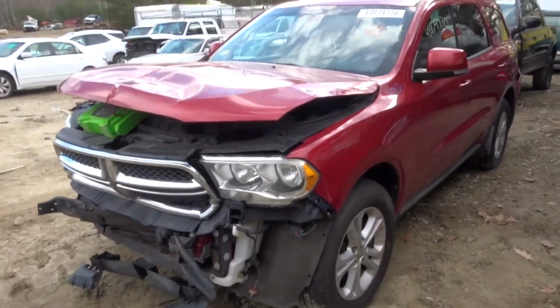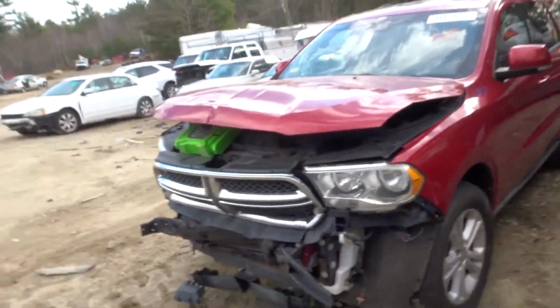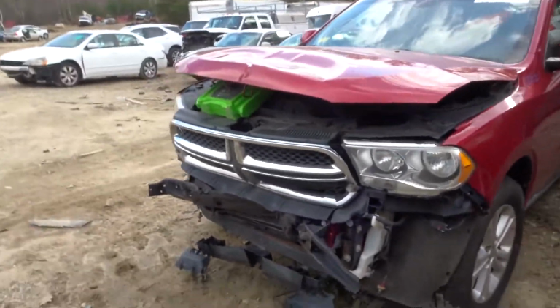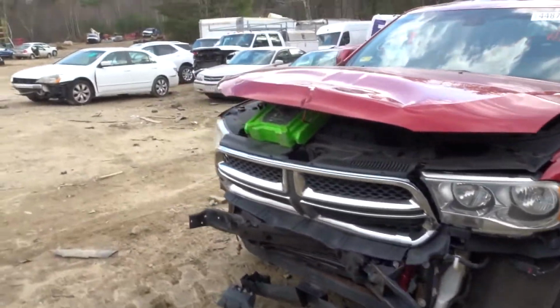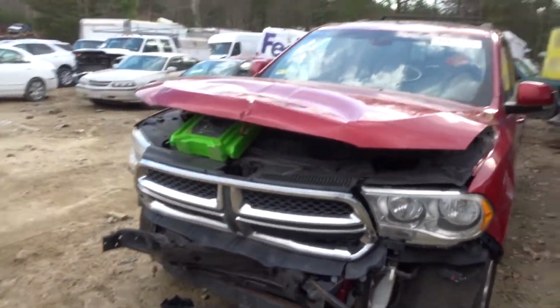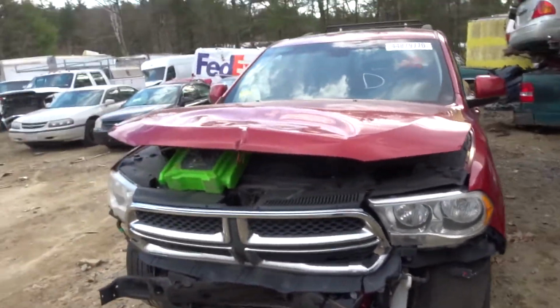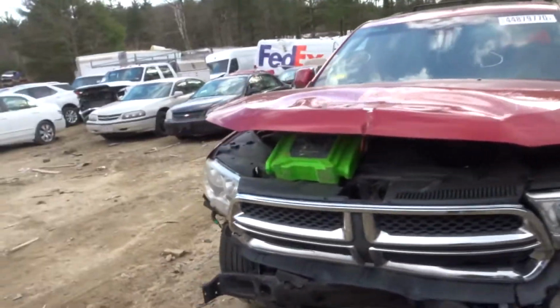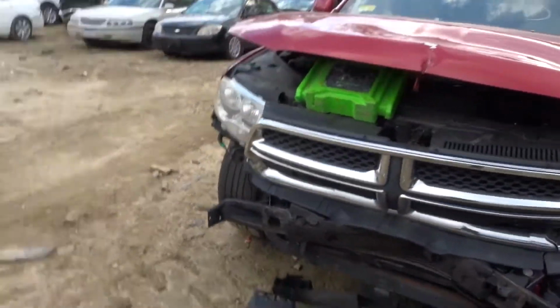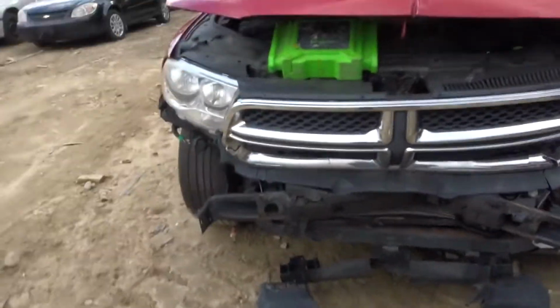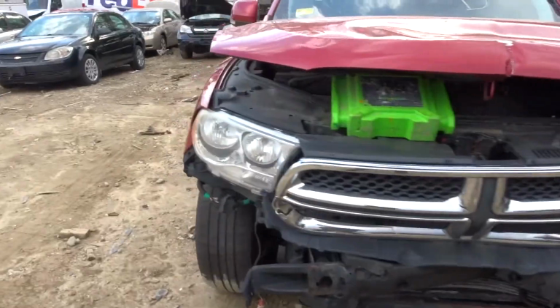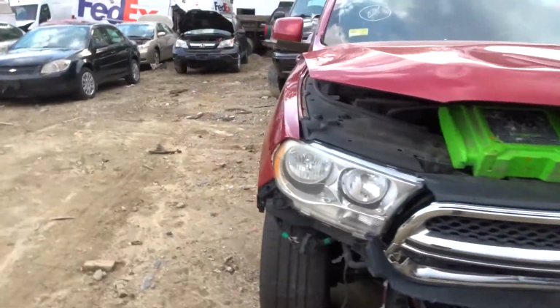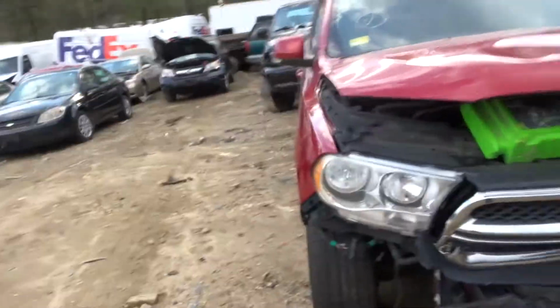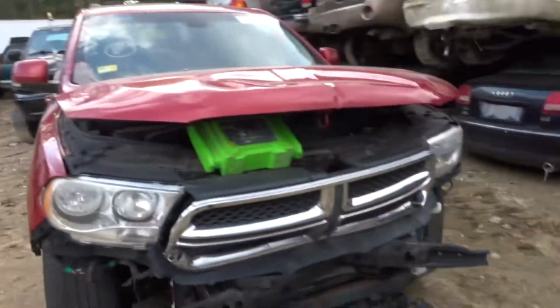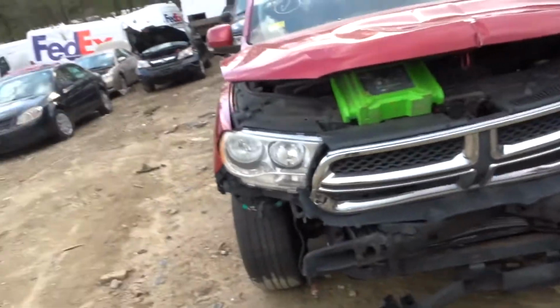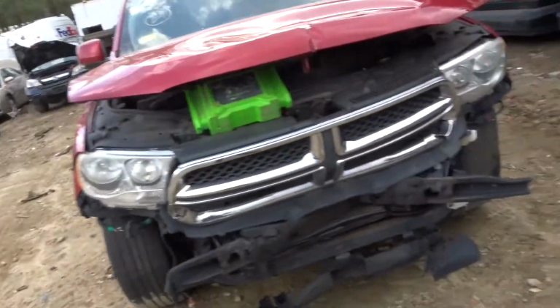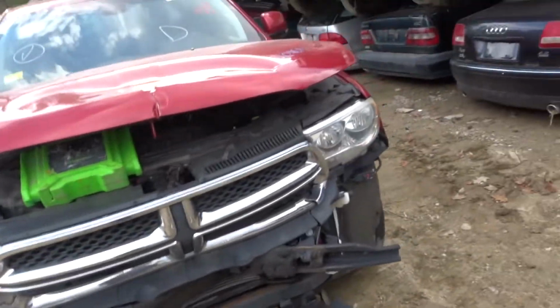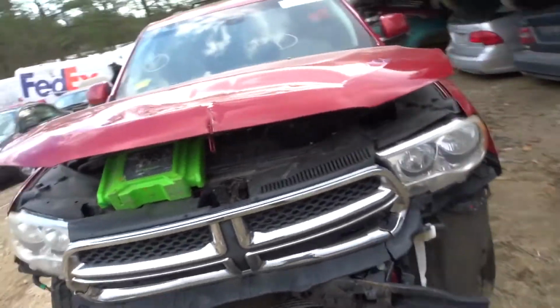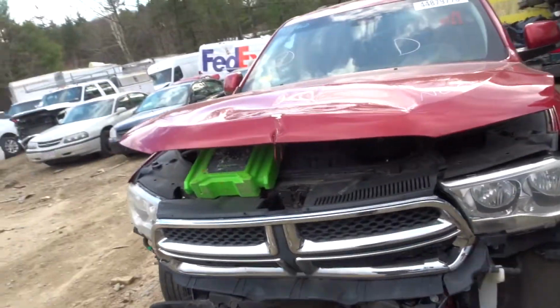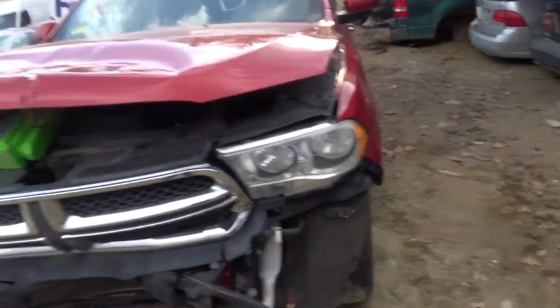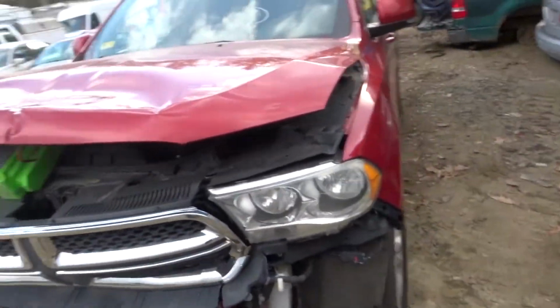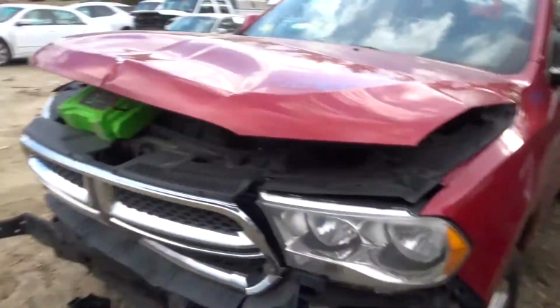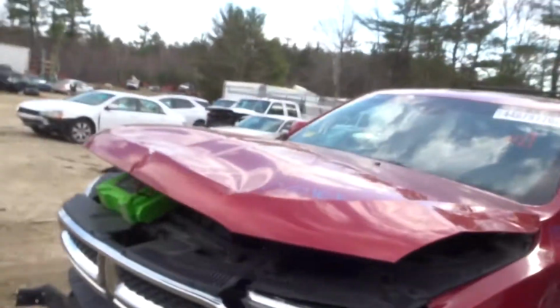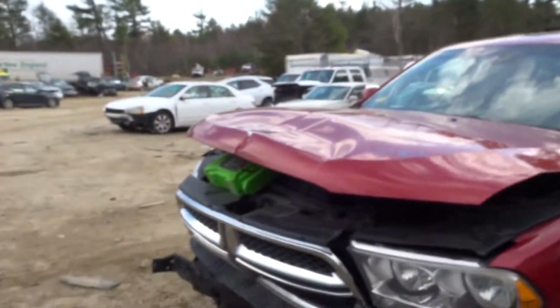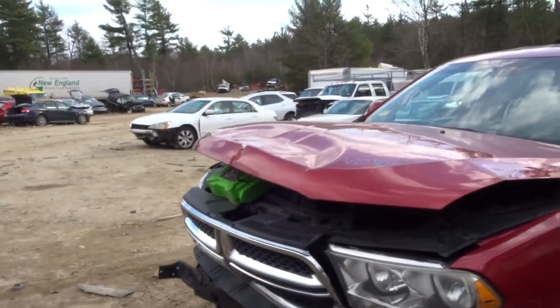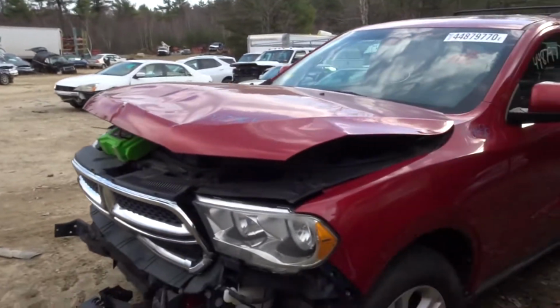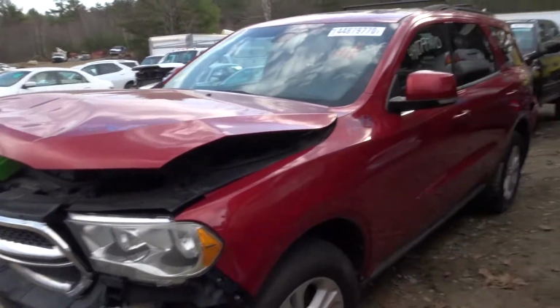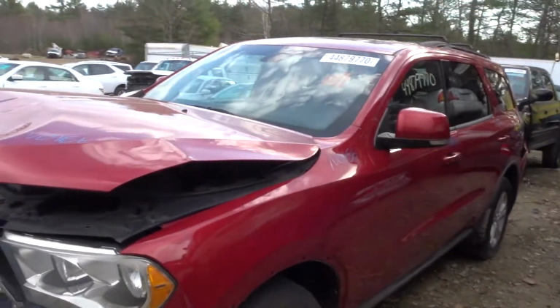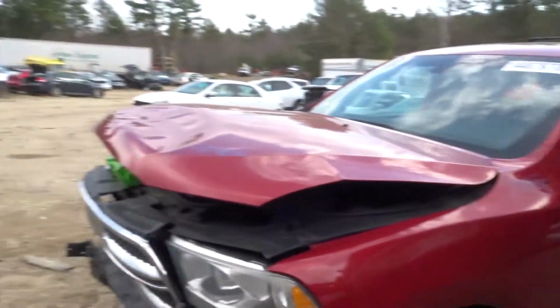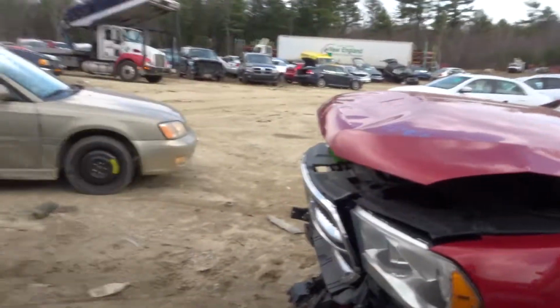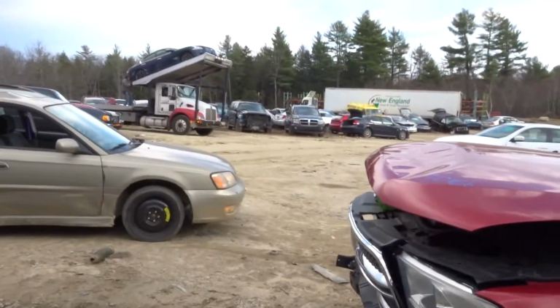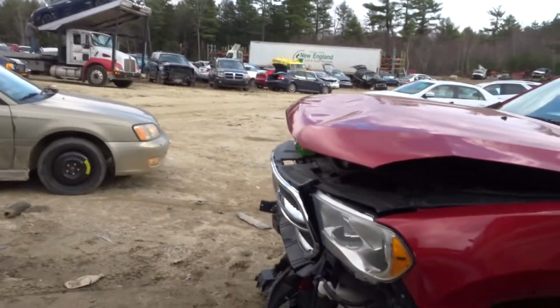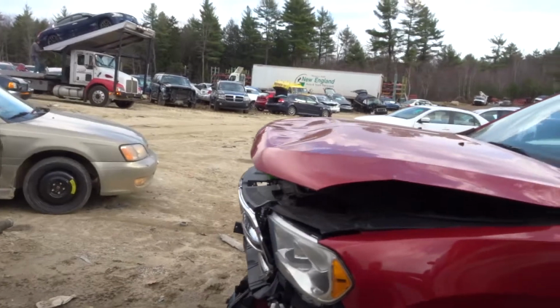Front end is pretty smashed up as you can see. Not much off the front end exterior-wise we're pulling off the vehicle; however, most of the parts under the hood are in good condition minus a few.